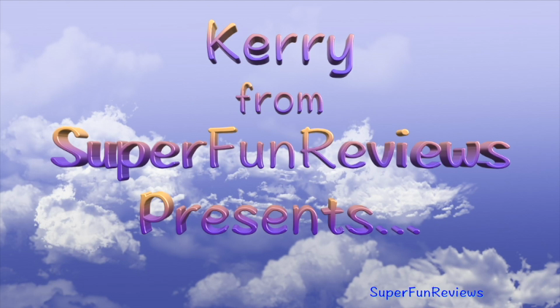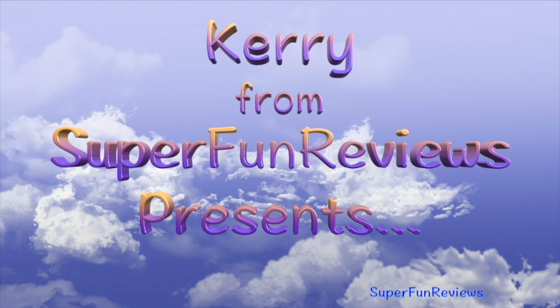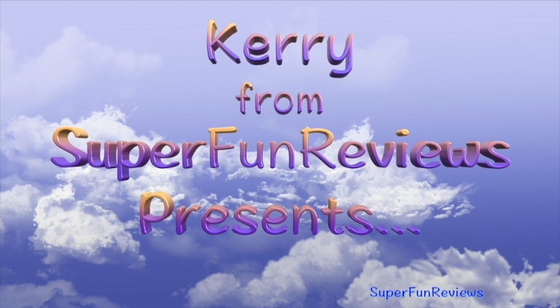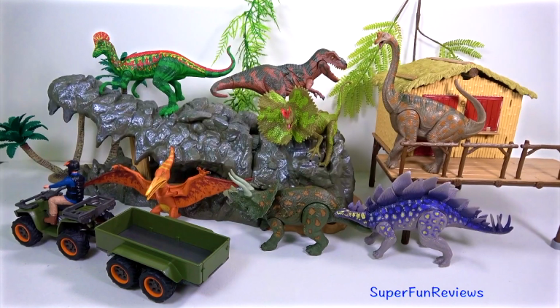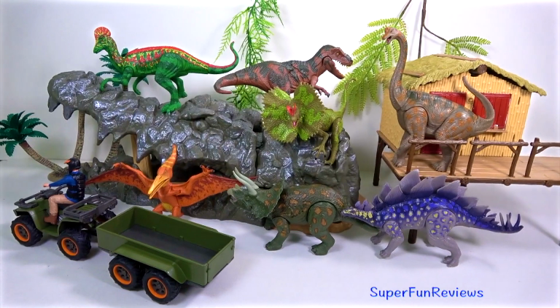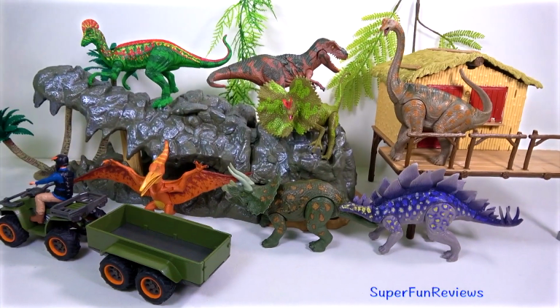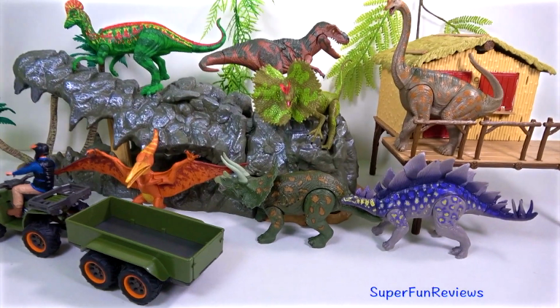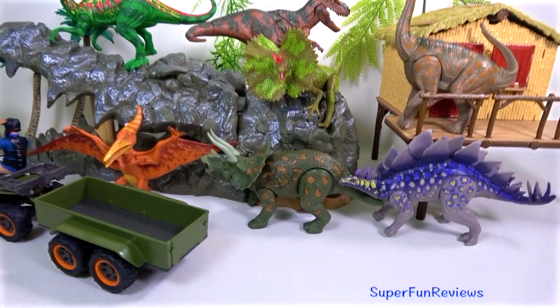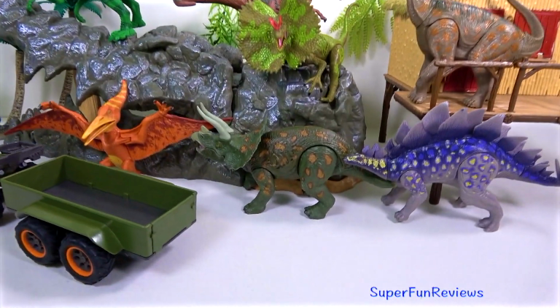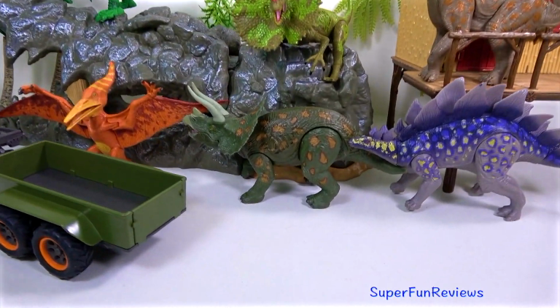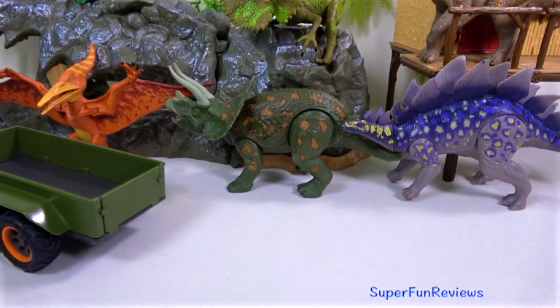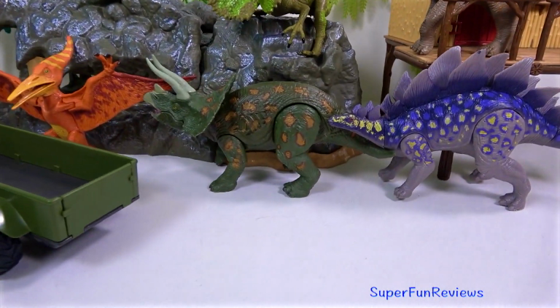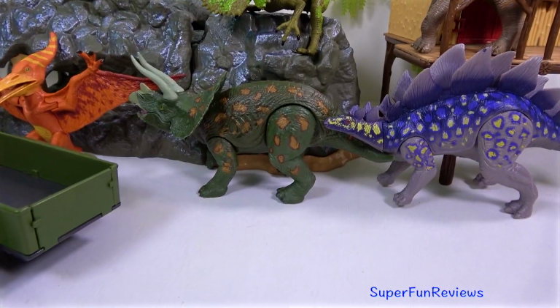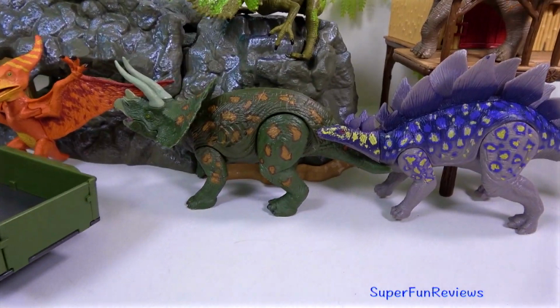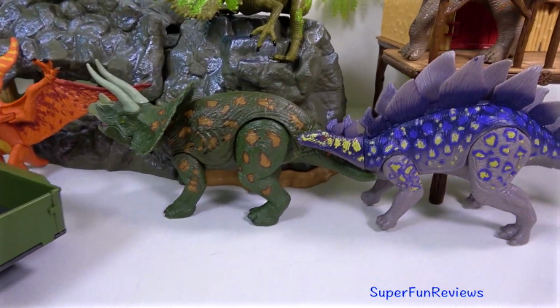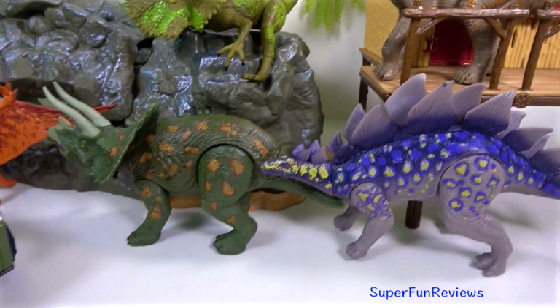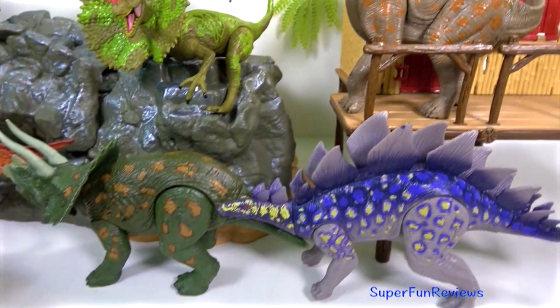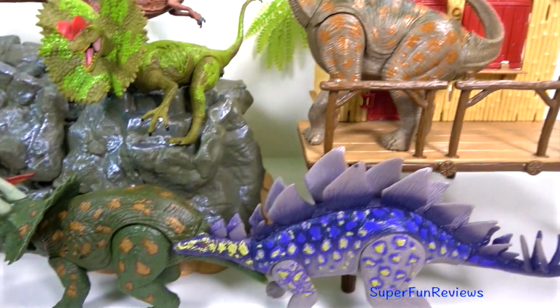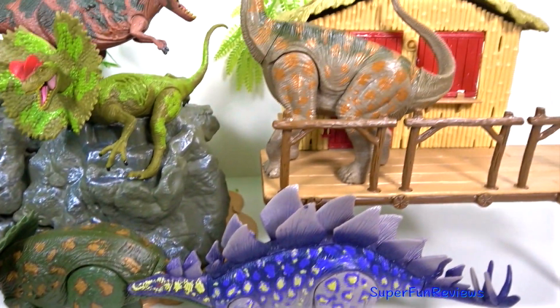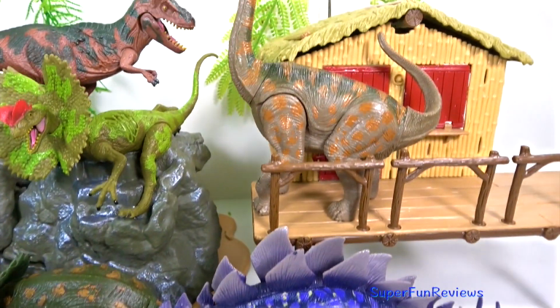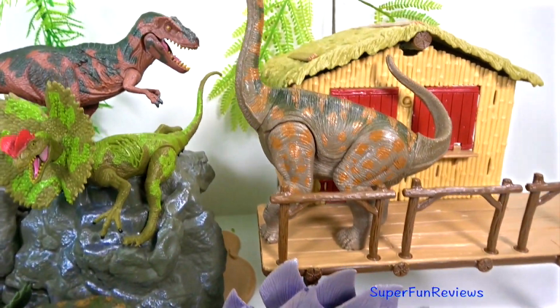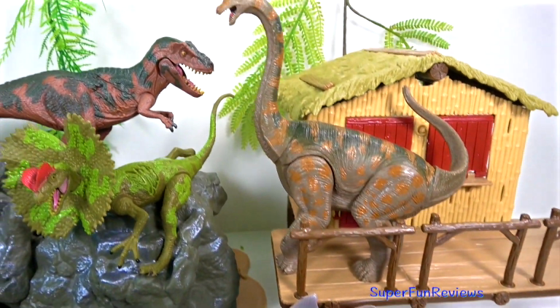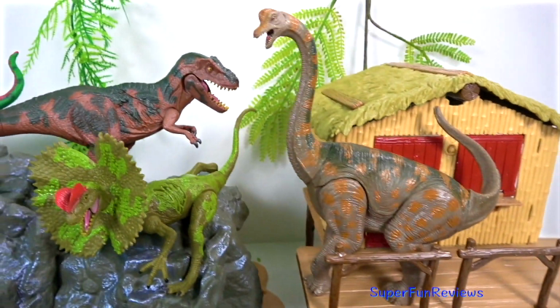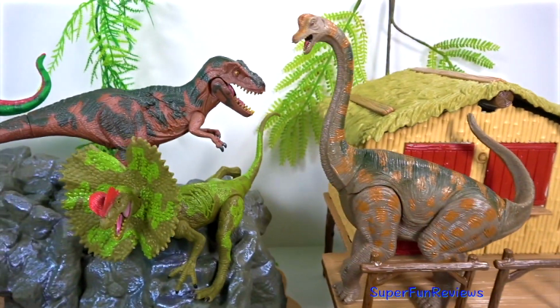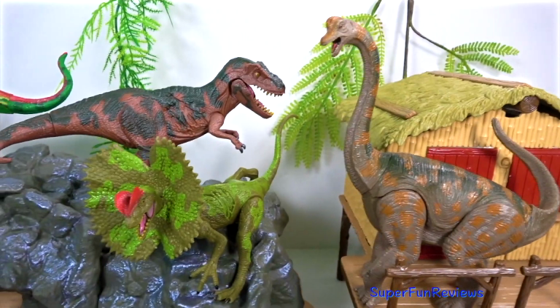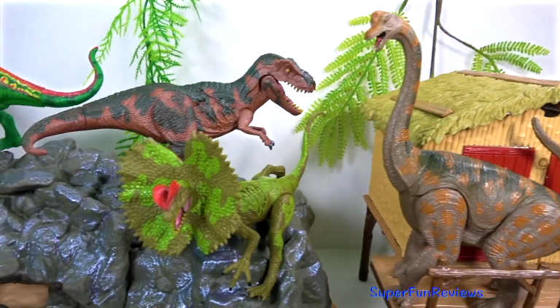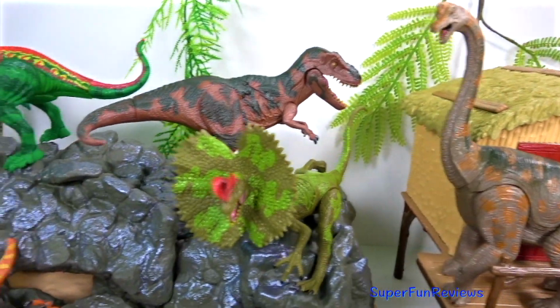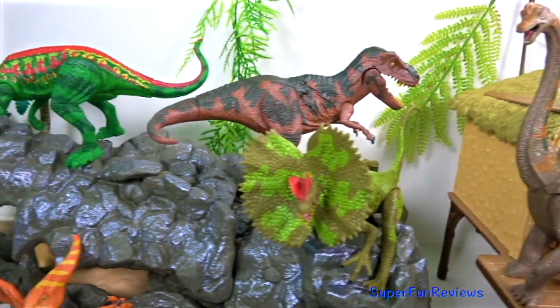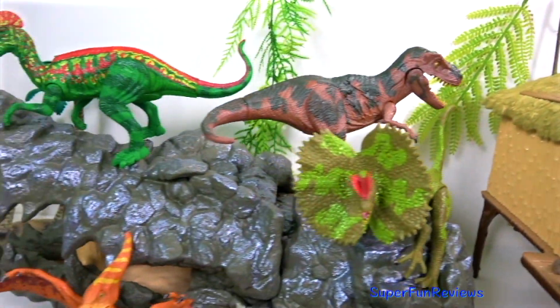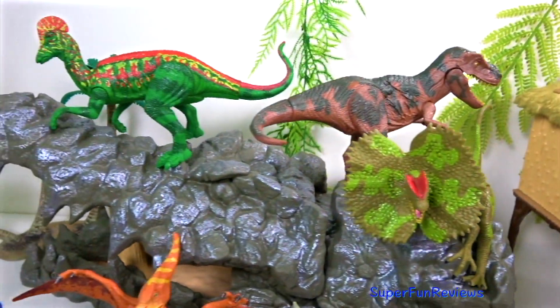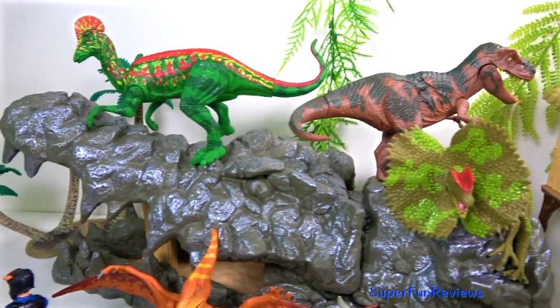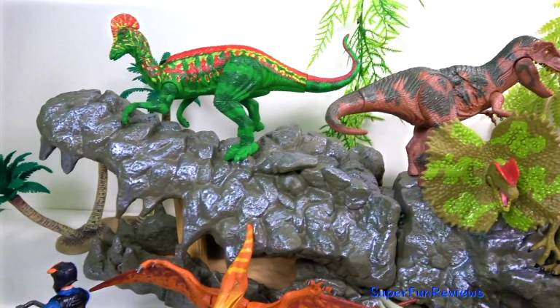Hi, it's Kerri. Today I'm showing you some of my movable dinosaurs. I love the bright colors. Can you tell me how many dinosaurs and flying reptiles are in today's video?